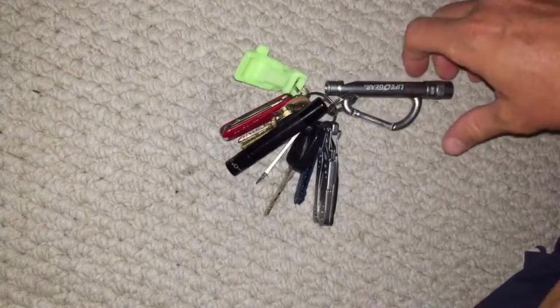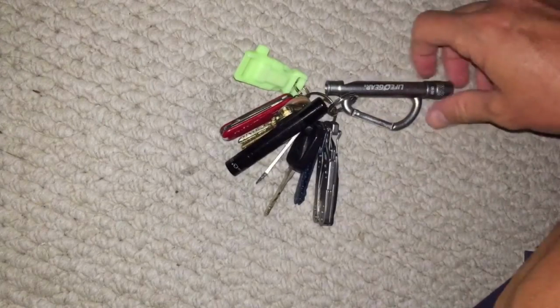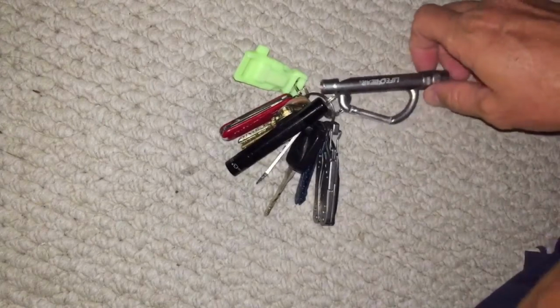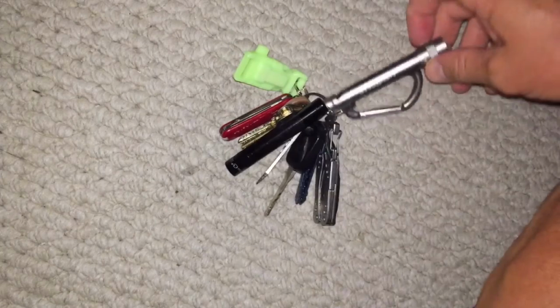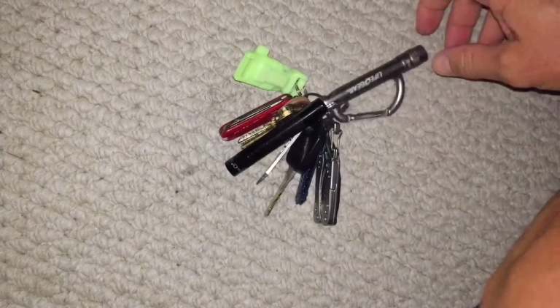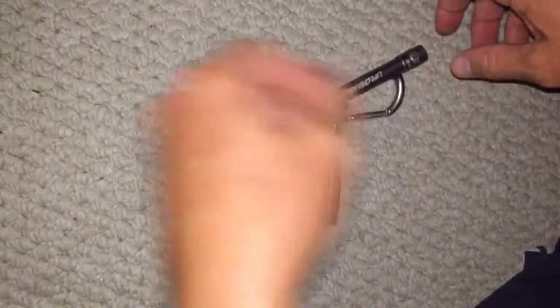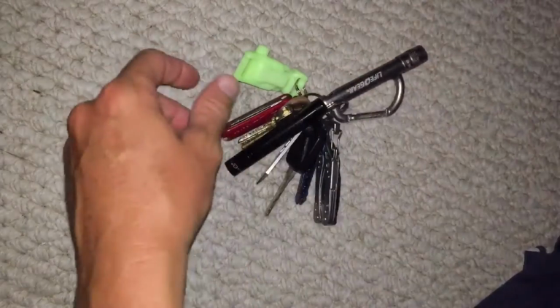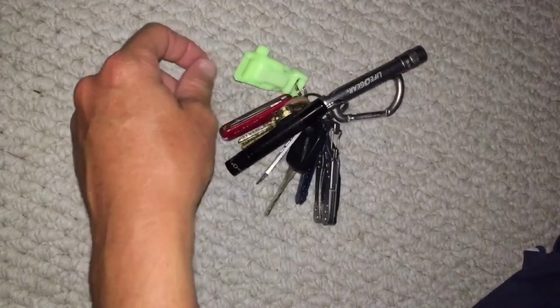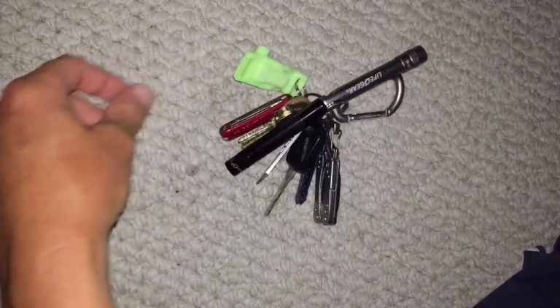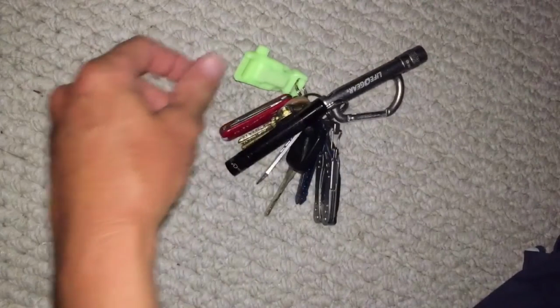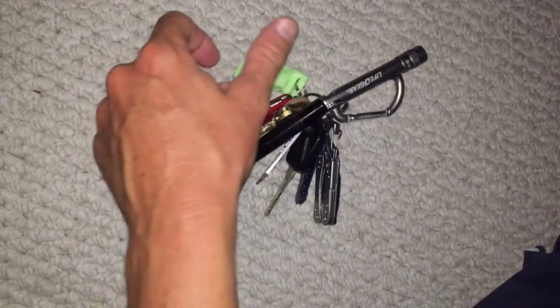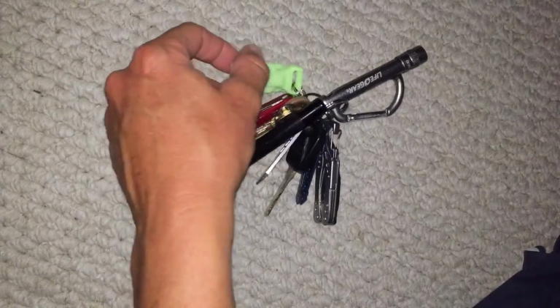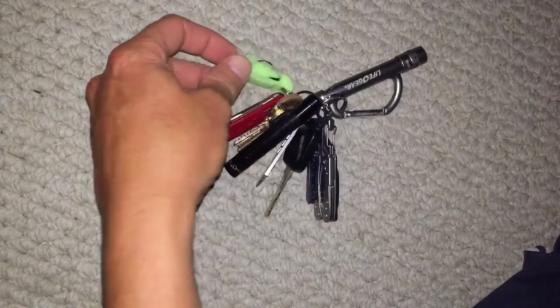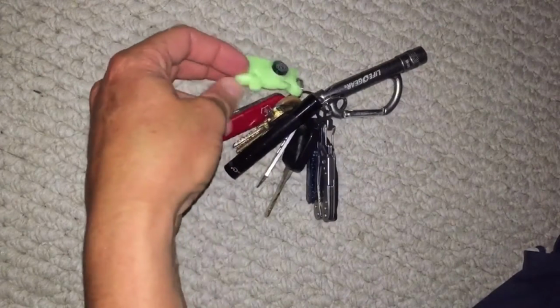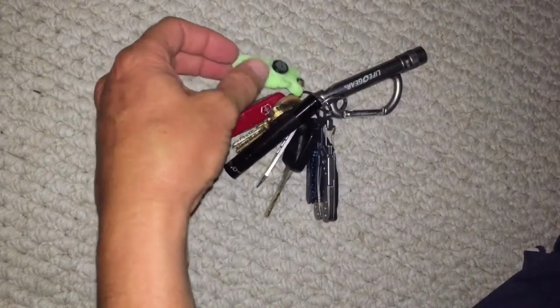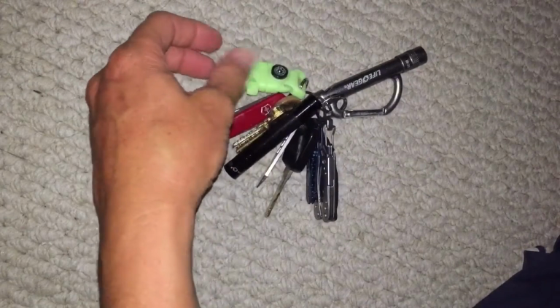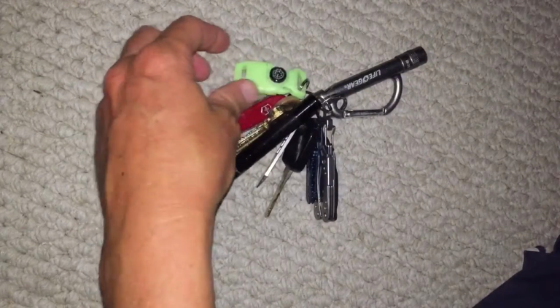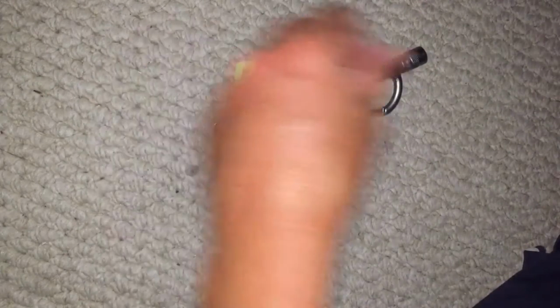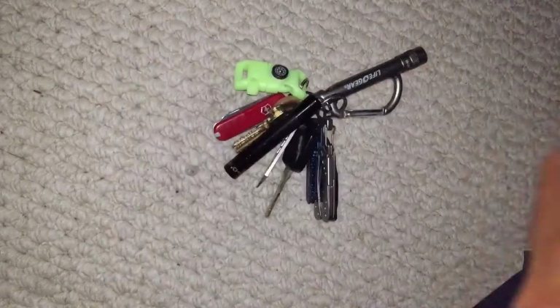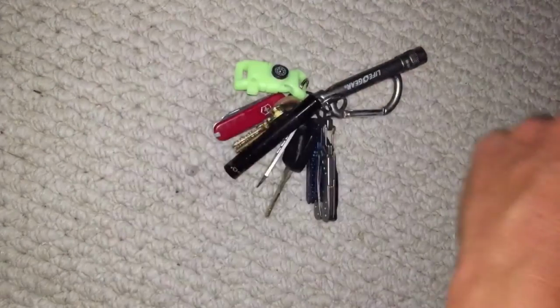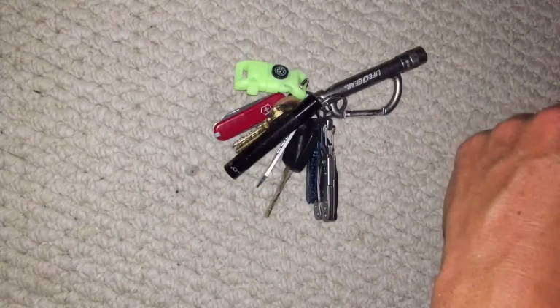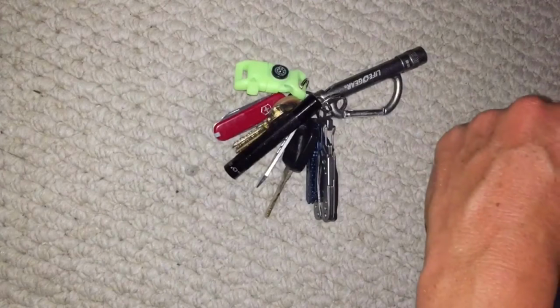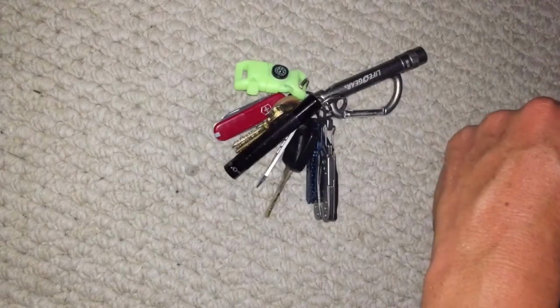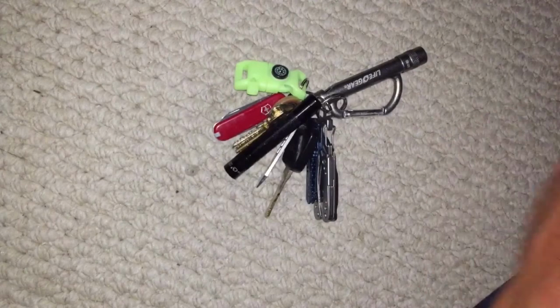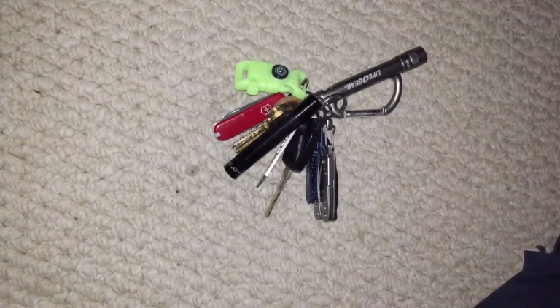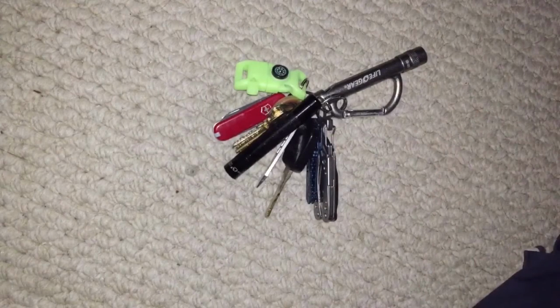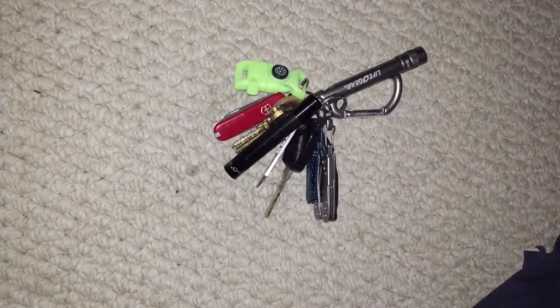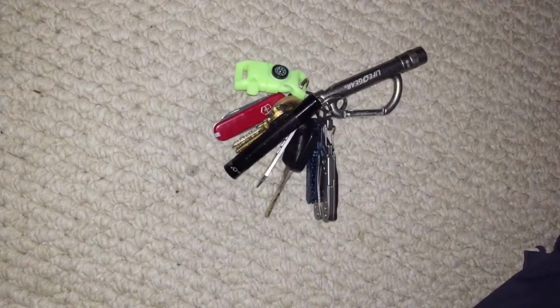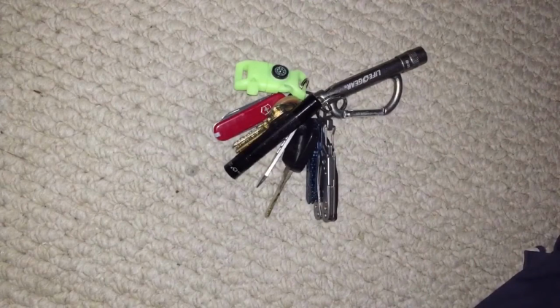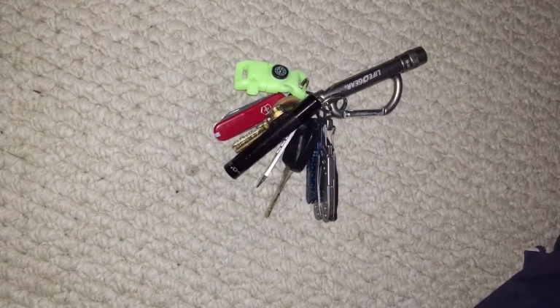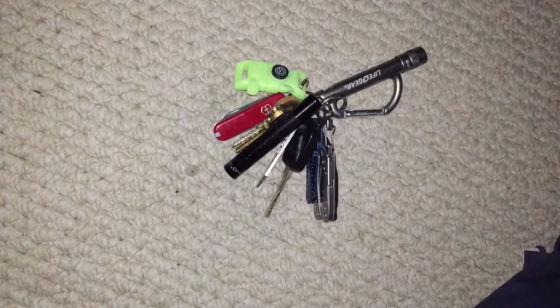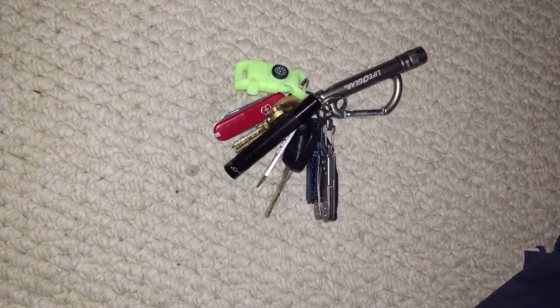Hey folks, thanks for joining in. Today I want to talk about an everyday carry keychain and some of the items that I have on this particular keychain.